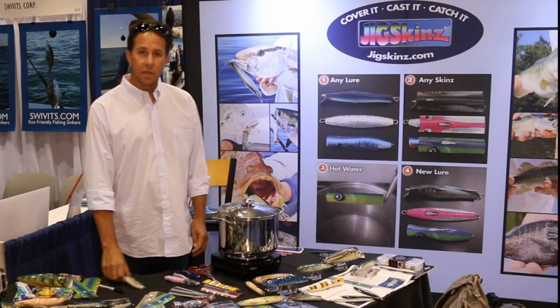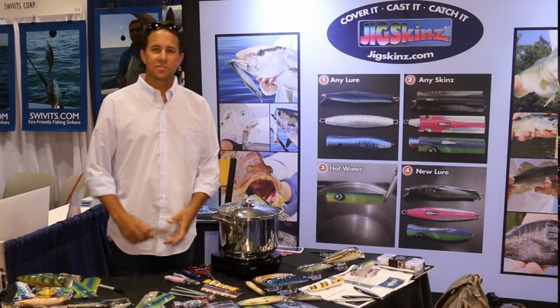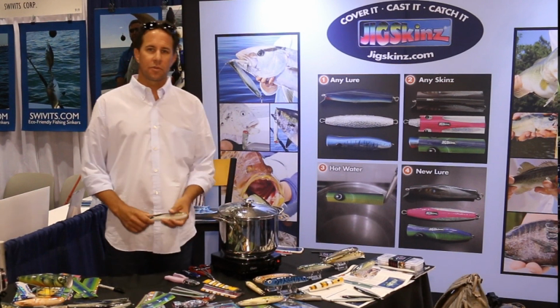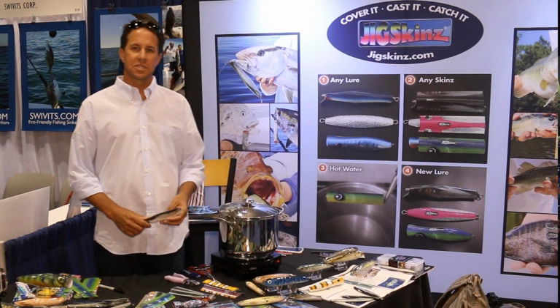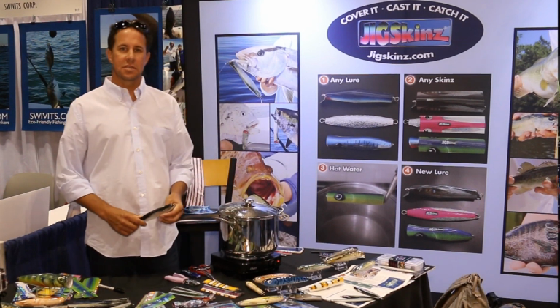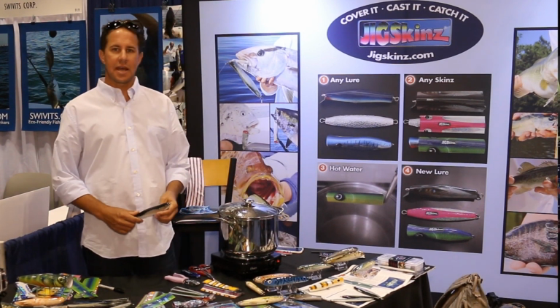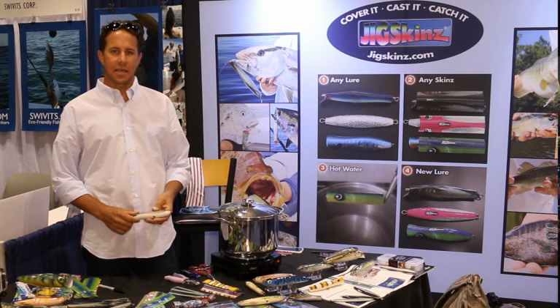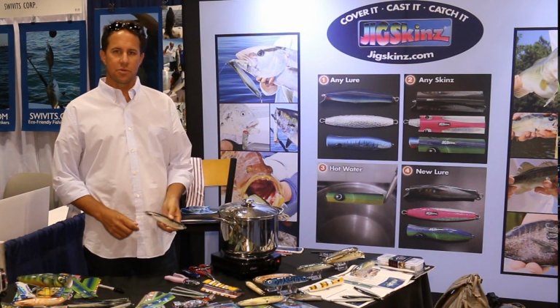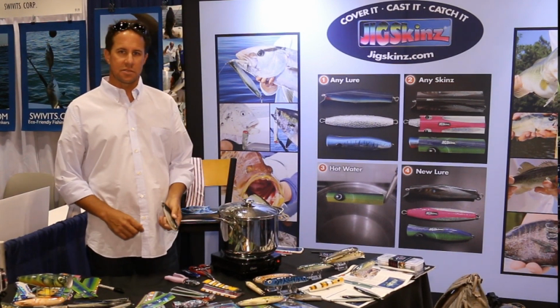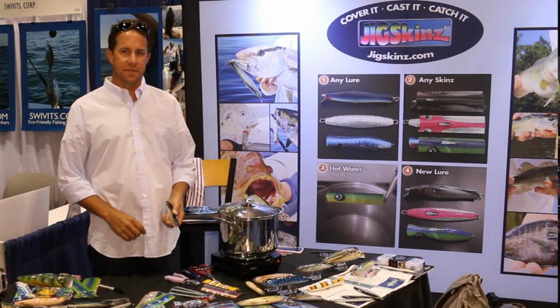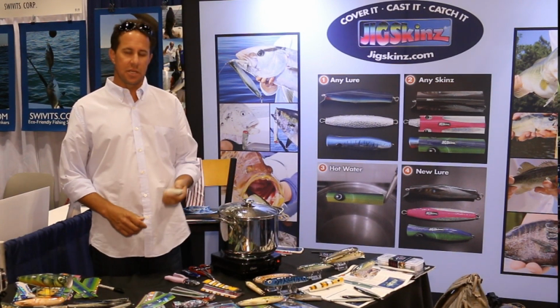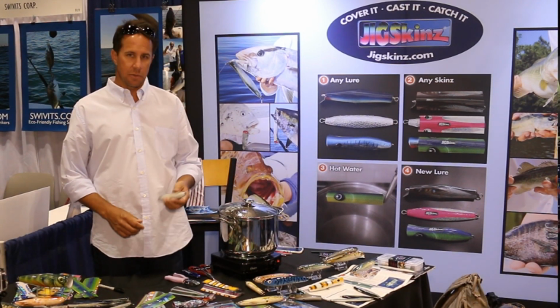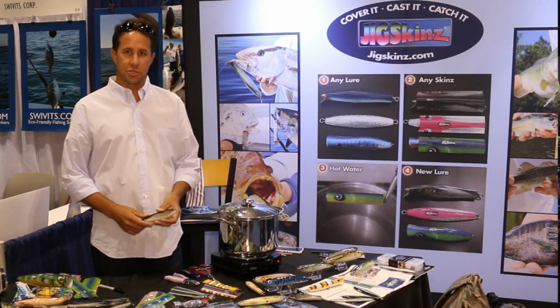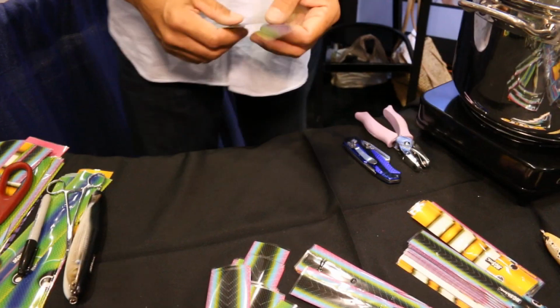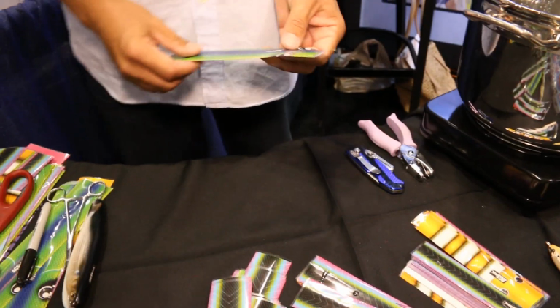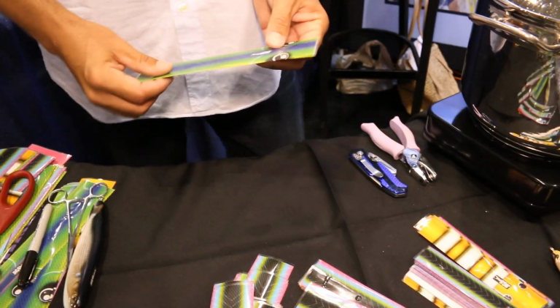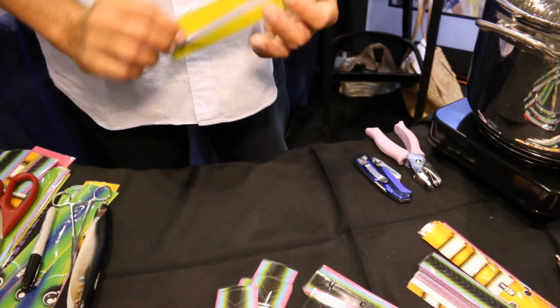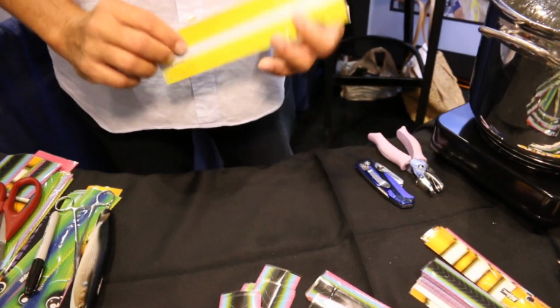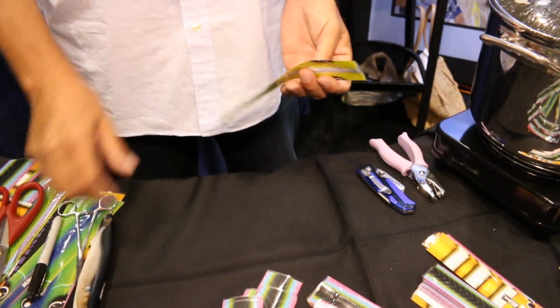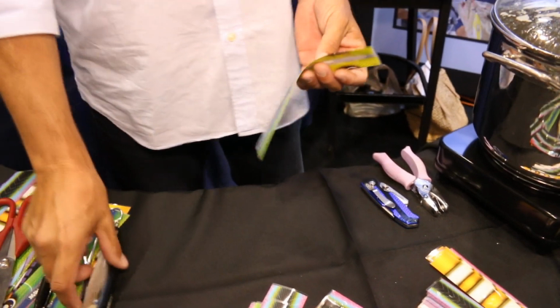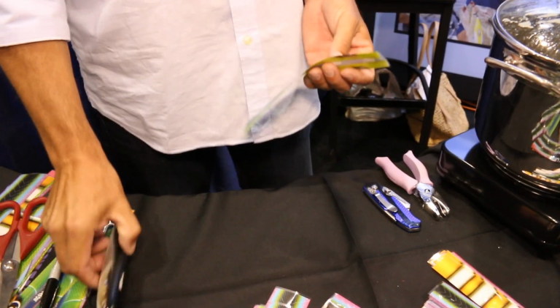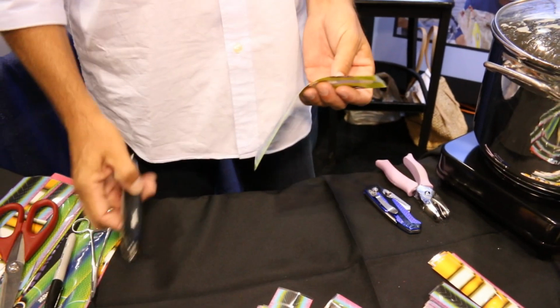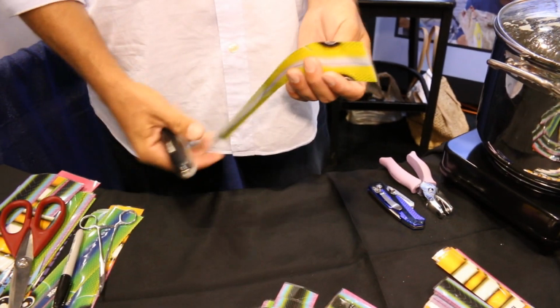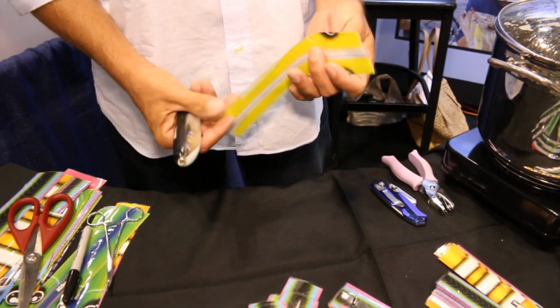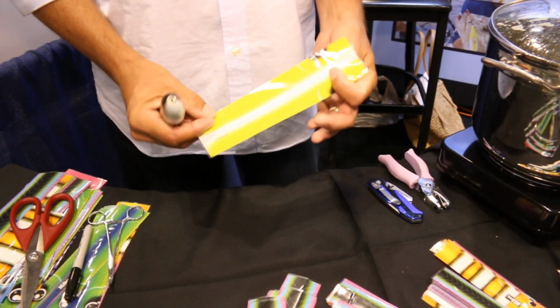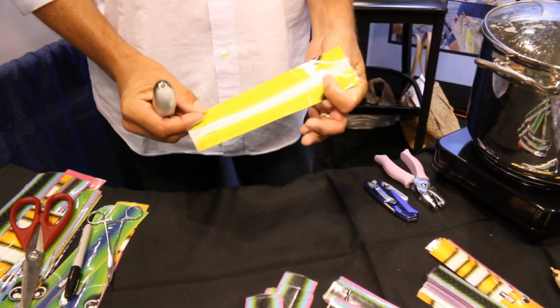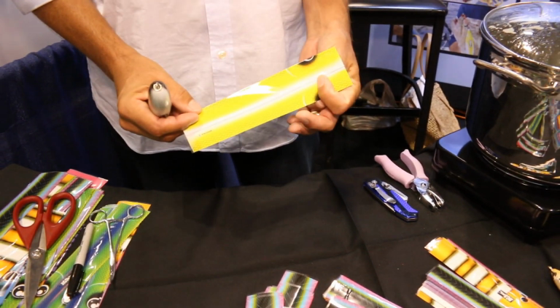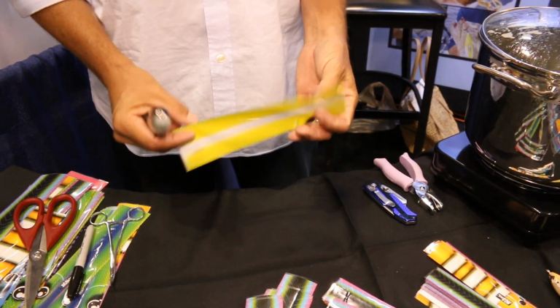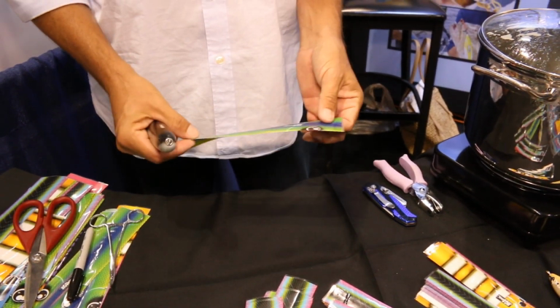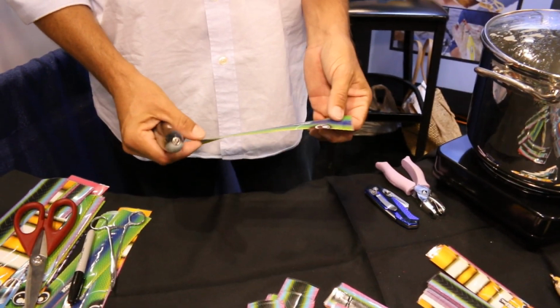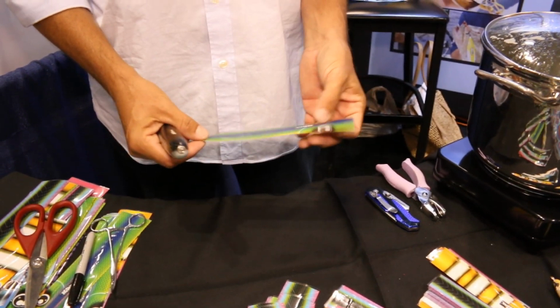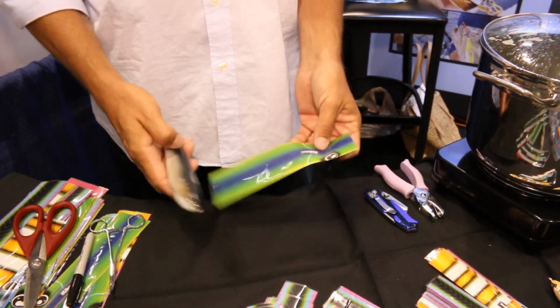Hey, this is Cortland from Jigskins at ICAST 2015, and I'm going to show you how to do a quick installation of a Jigskin sleeve over an existing bait that you already have sitting around your house.